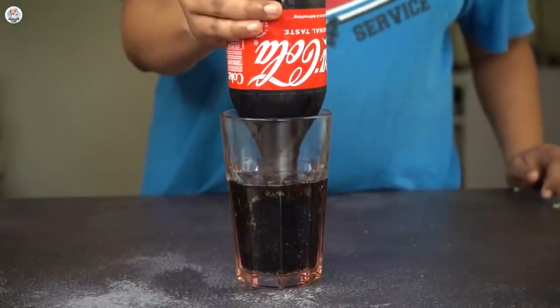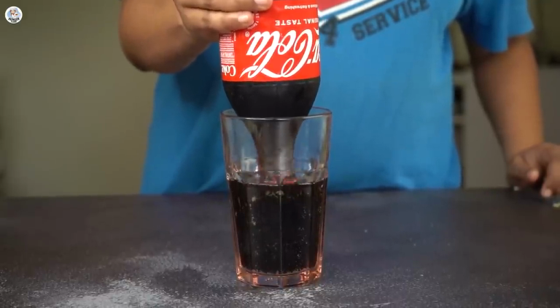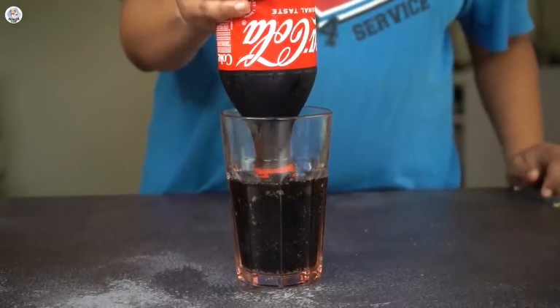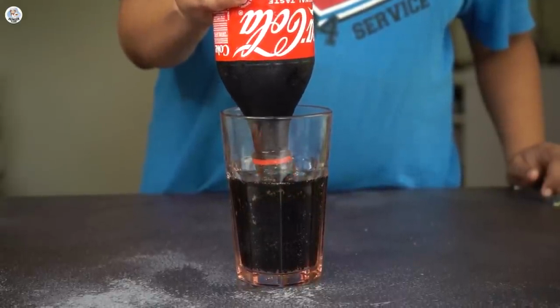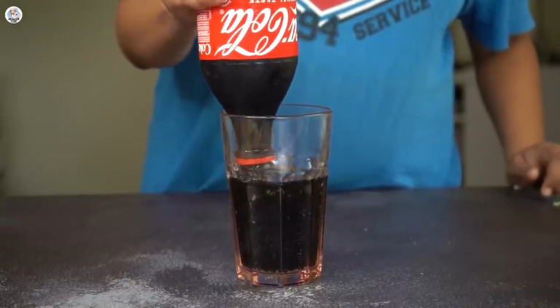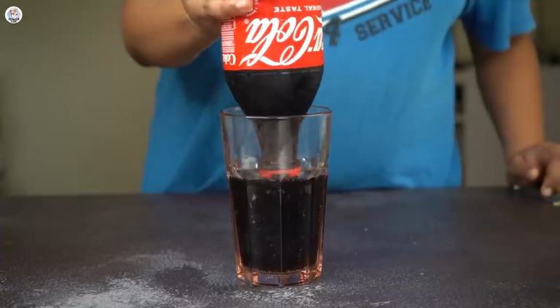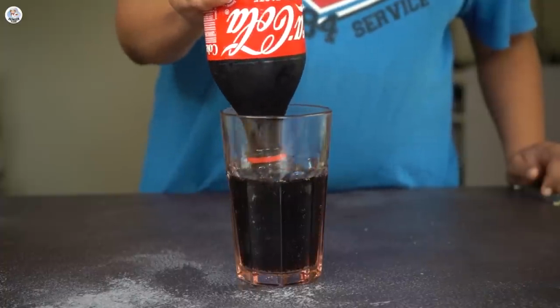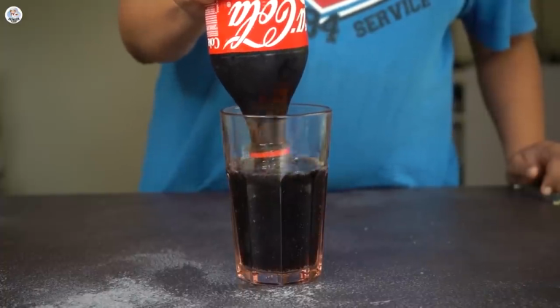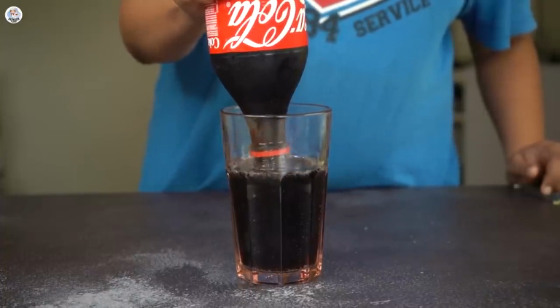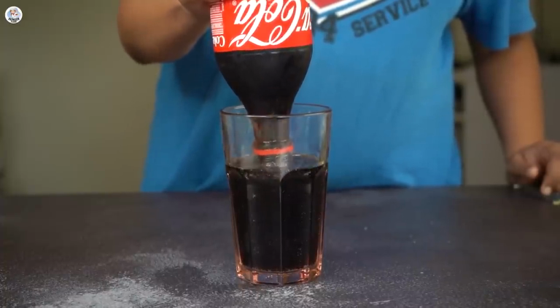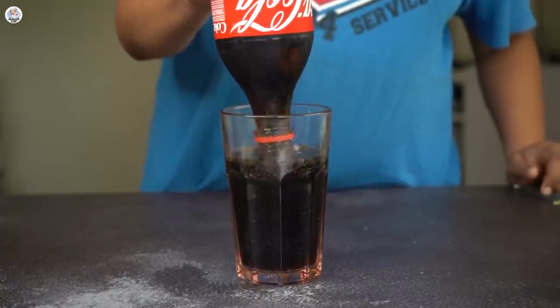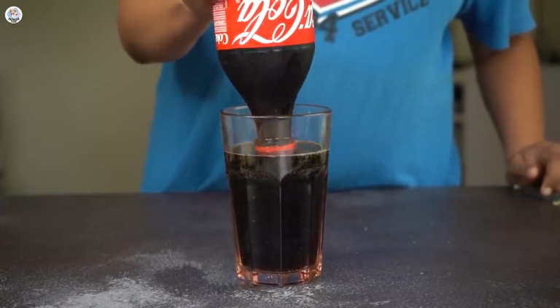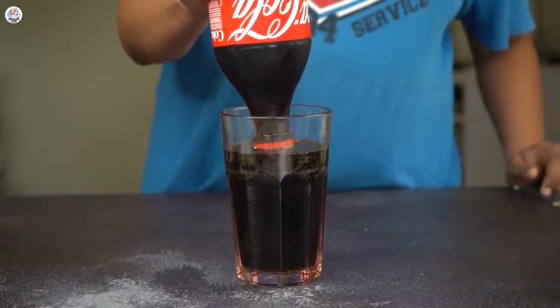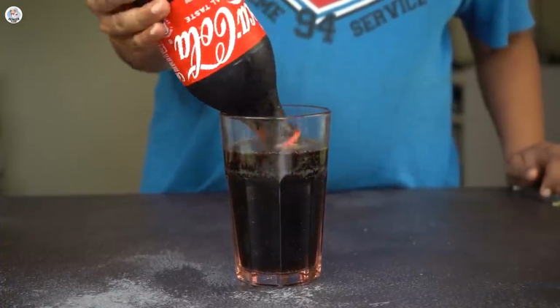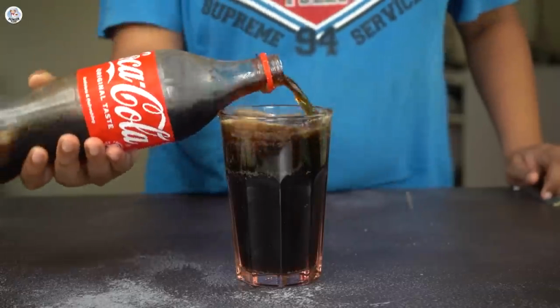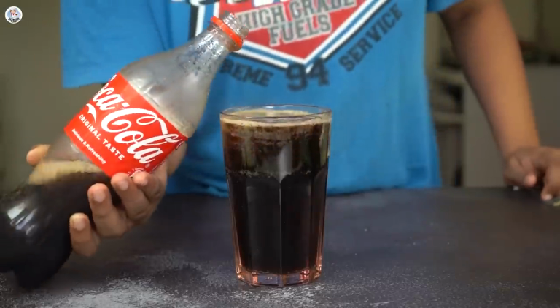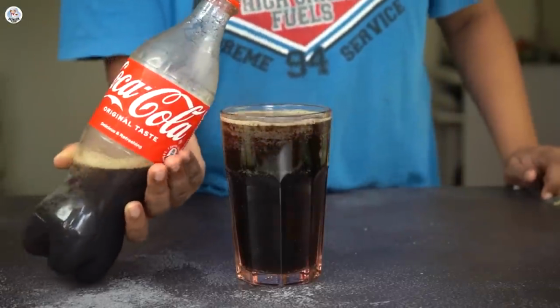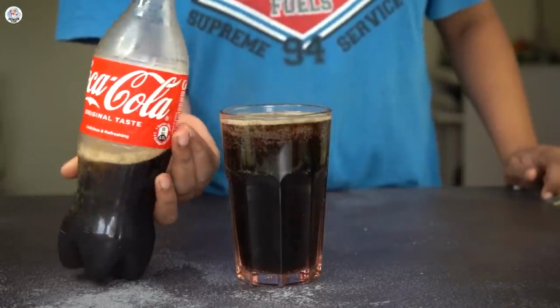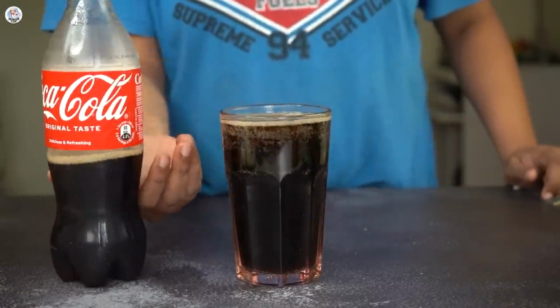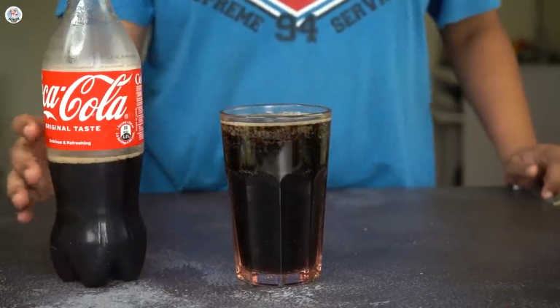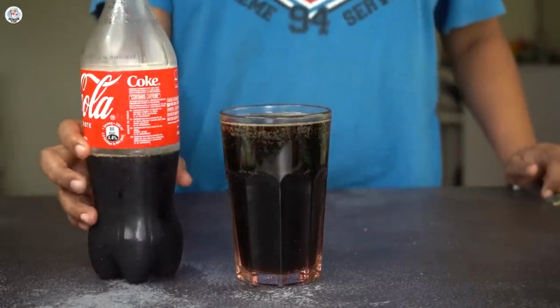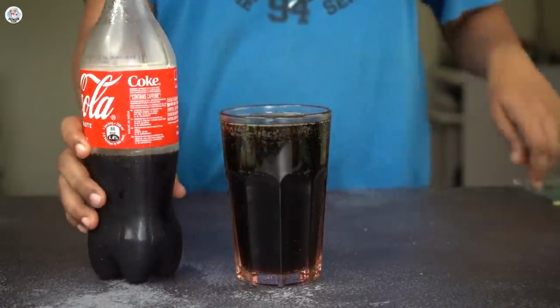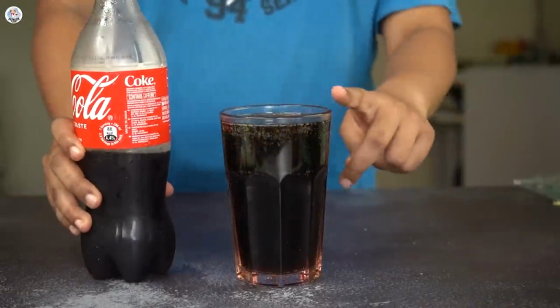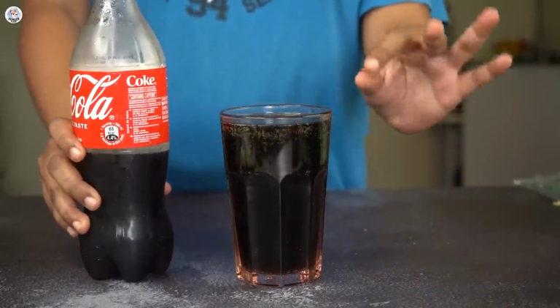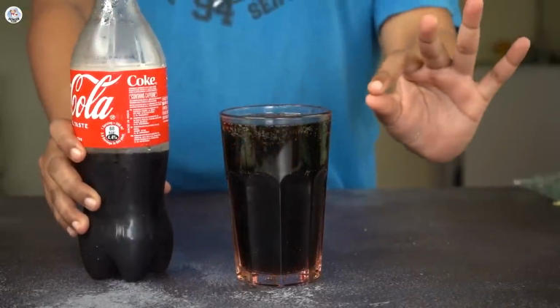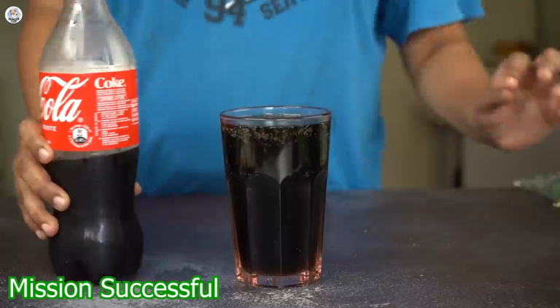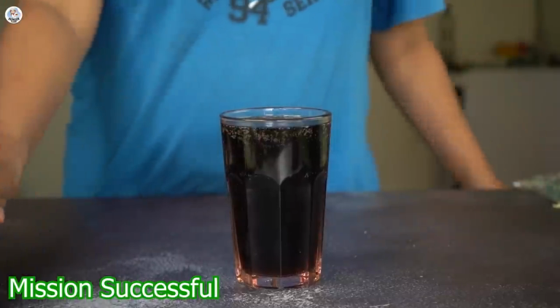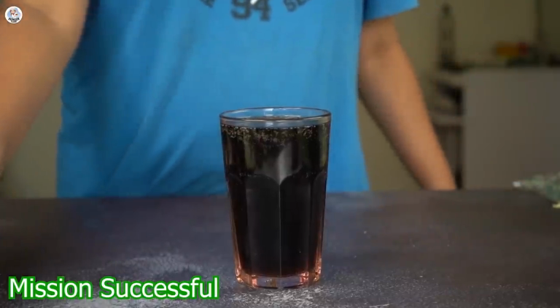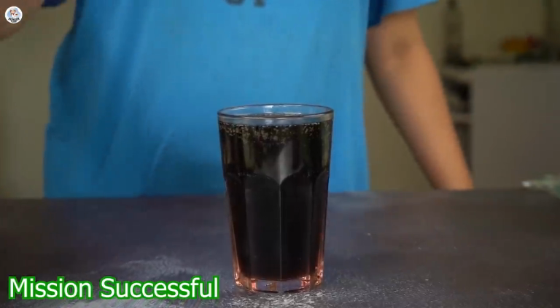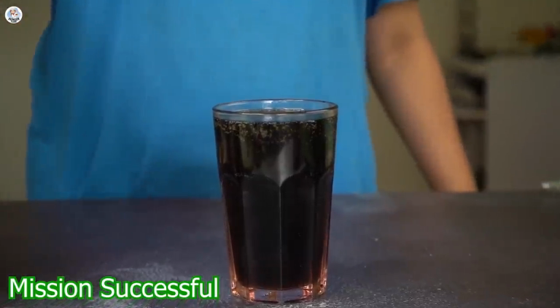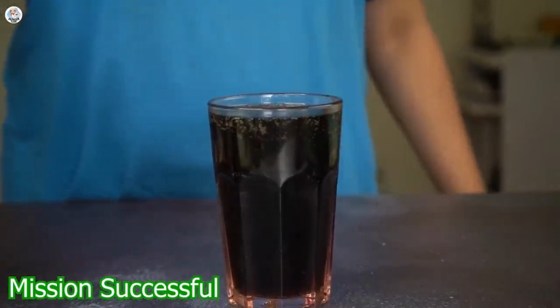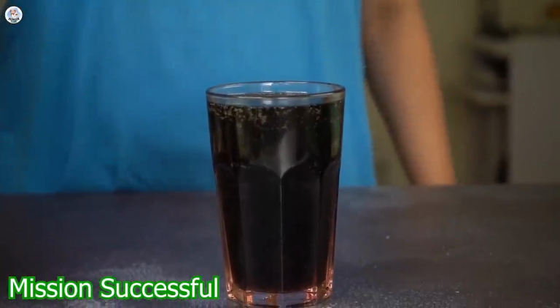I gave it a little swirl and then you have to flip the bottle again fast, or the cold drink will drip down the glass. I flipped it just on time, and there was no foam or any bubbles at all. So this hack totally works — it was a success.